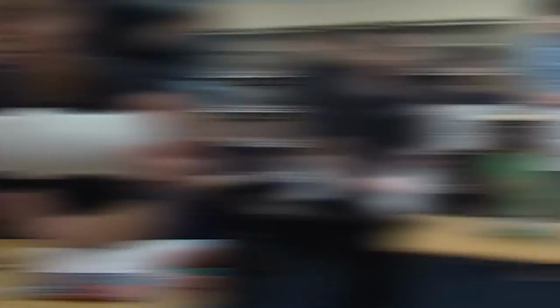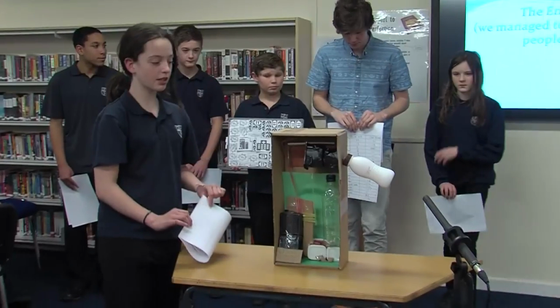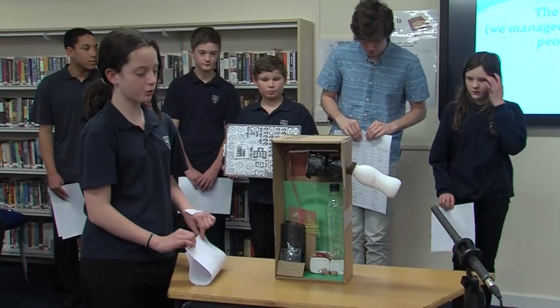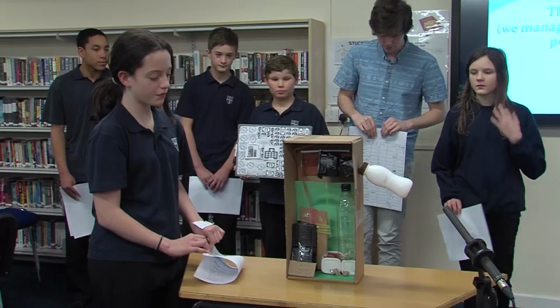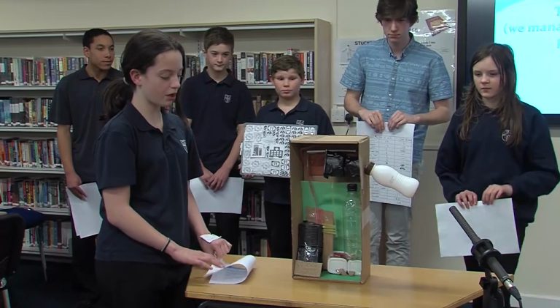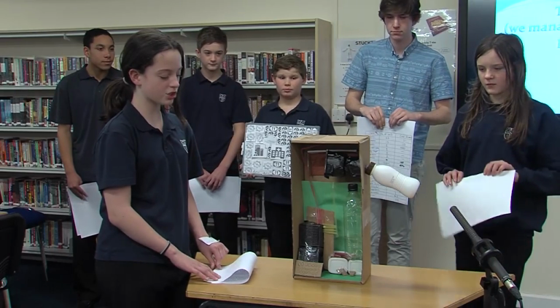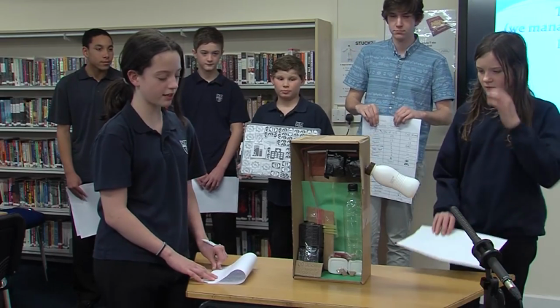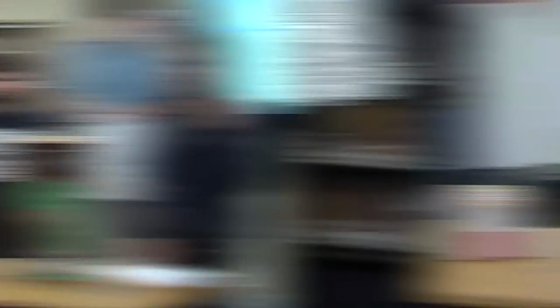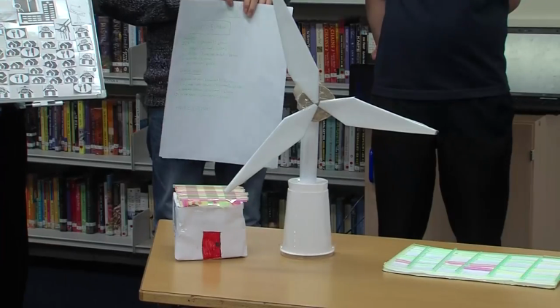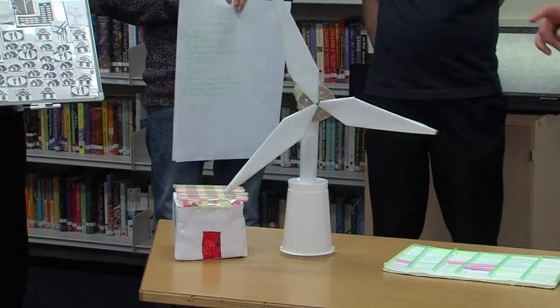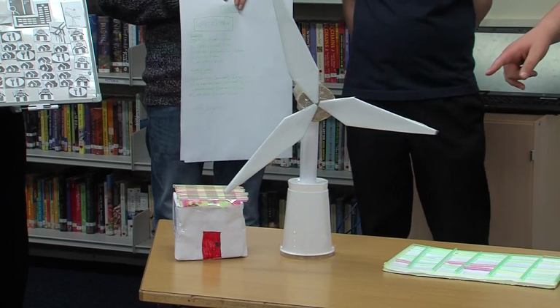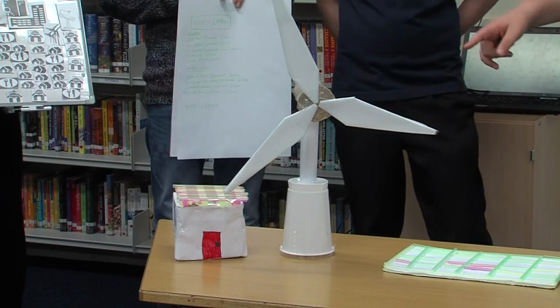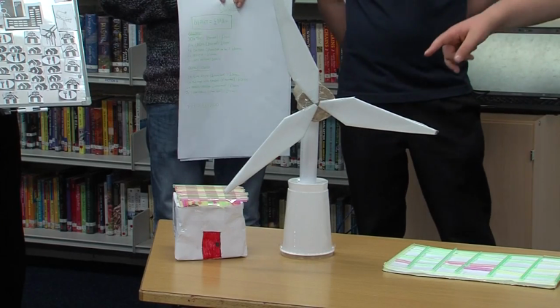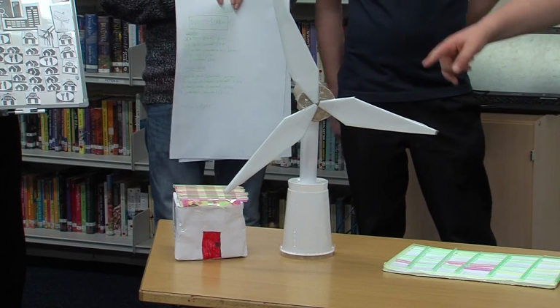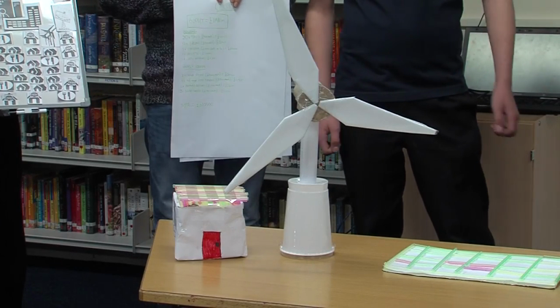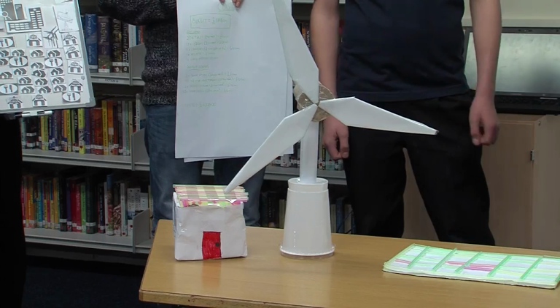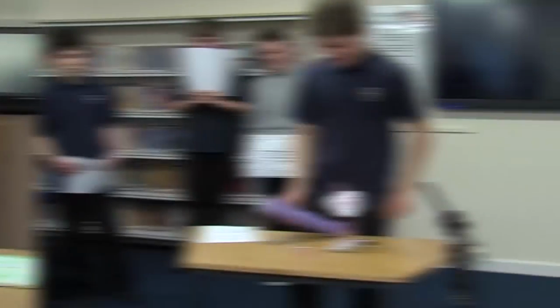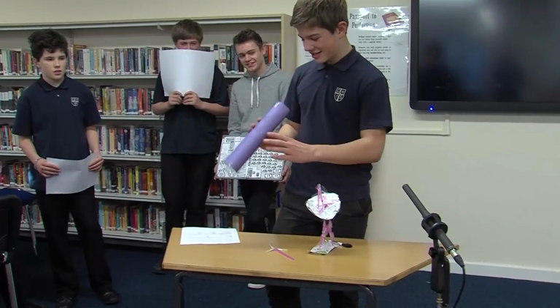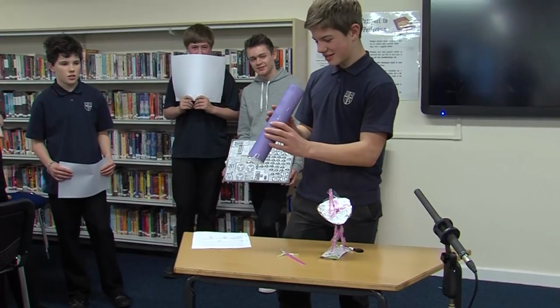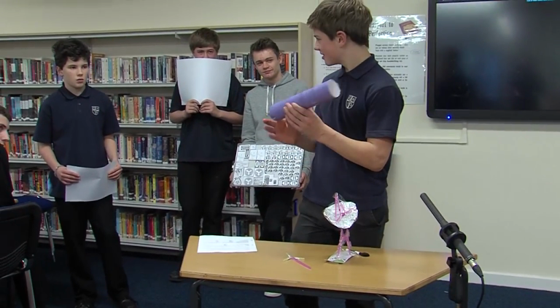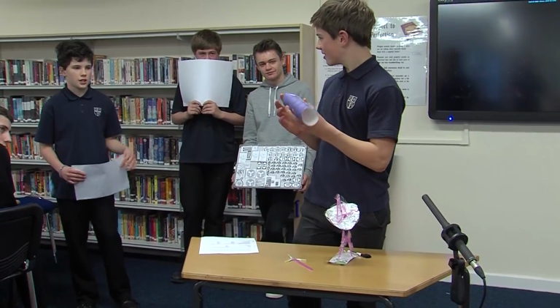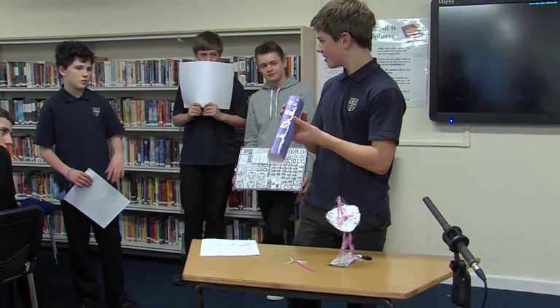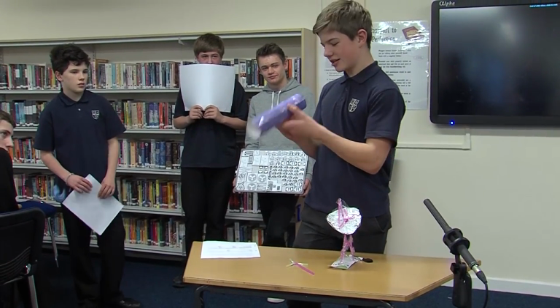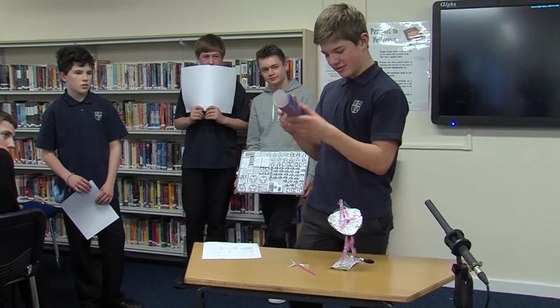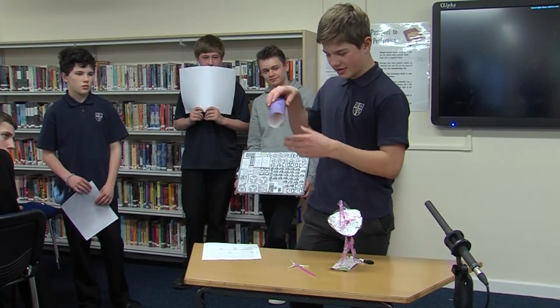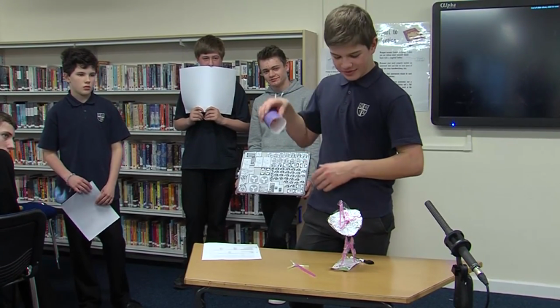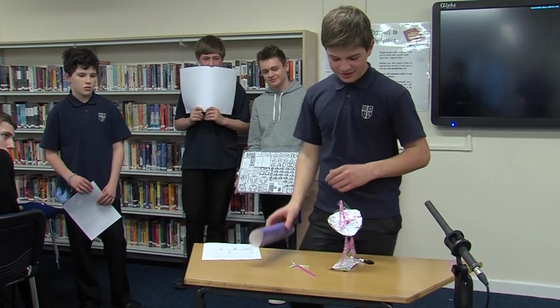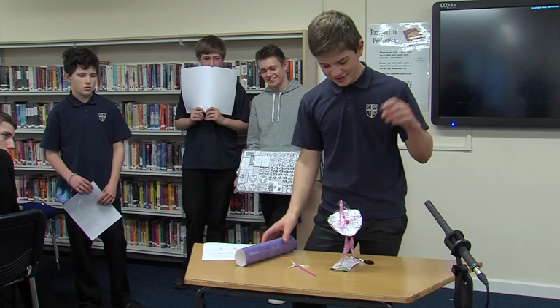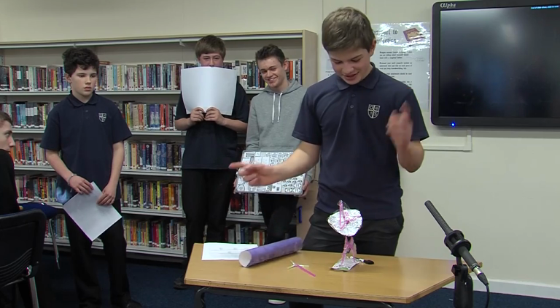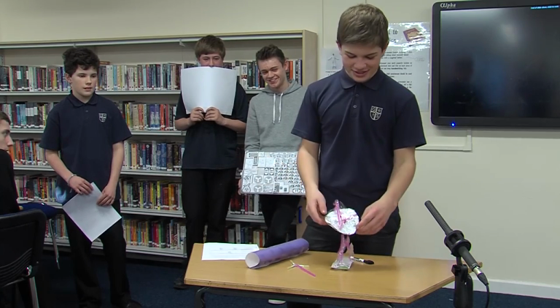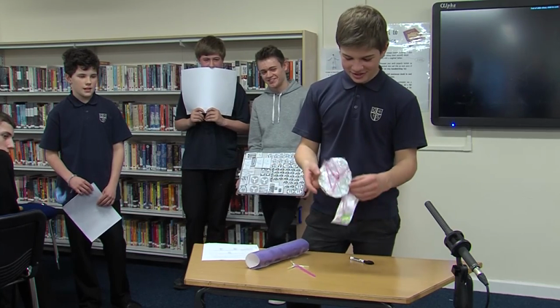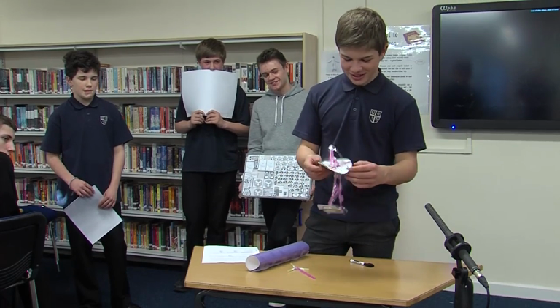There's a scale model of a biomass generator, a wind turbine, and a house with solar panels. There's also a hydro device that goes in the waves, and a solar dish.